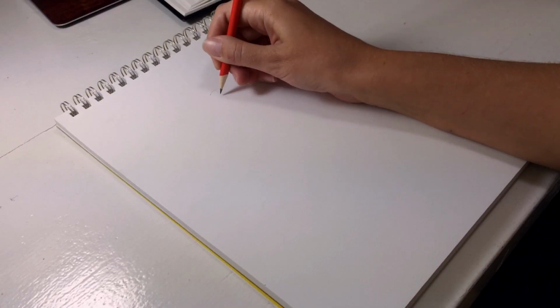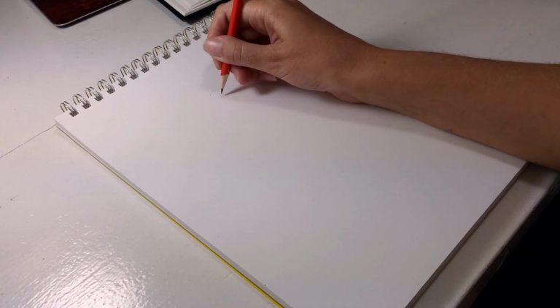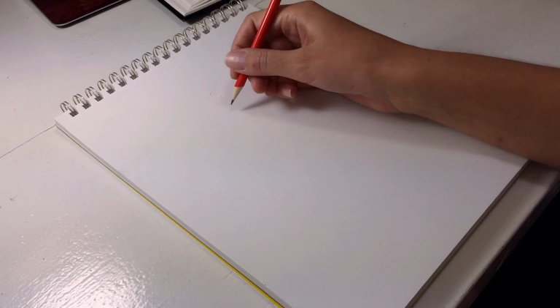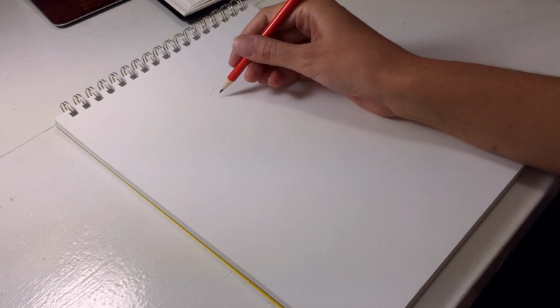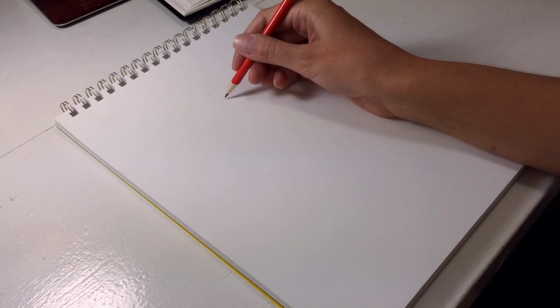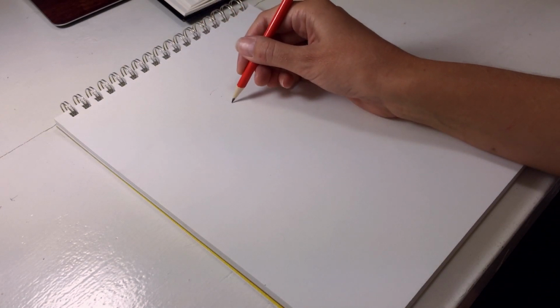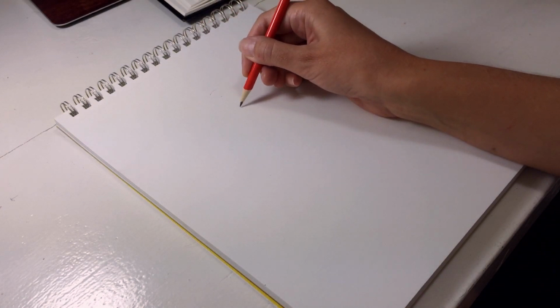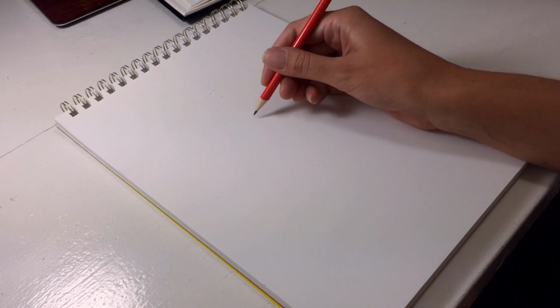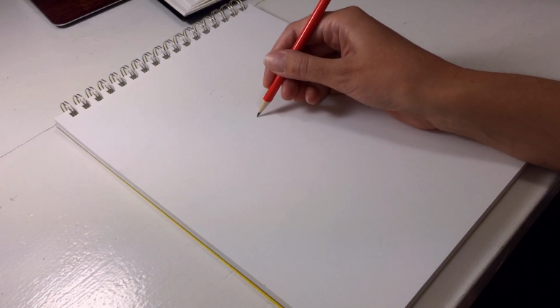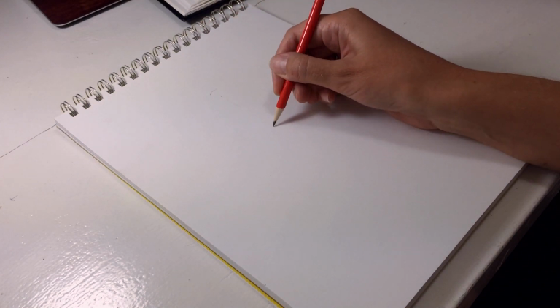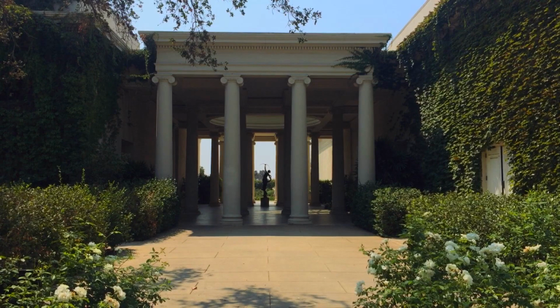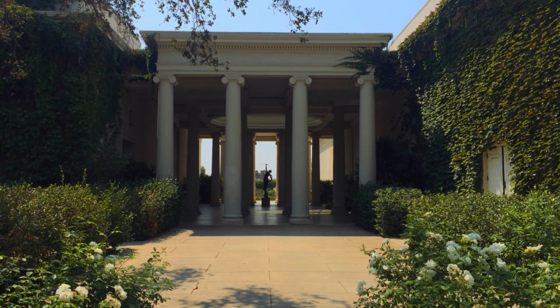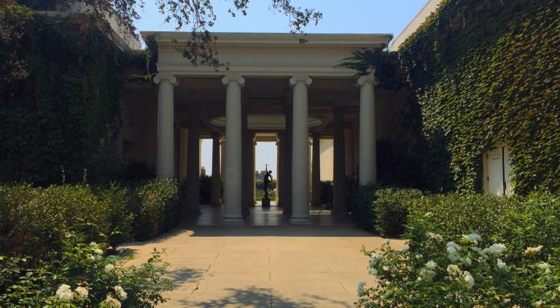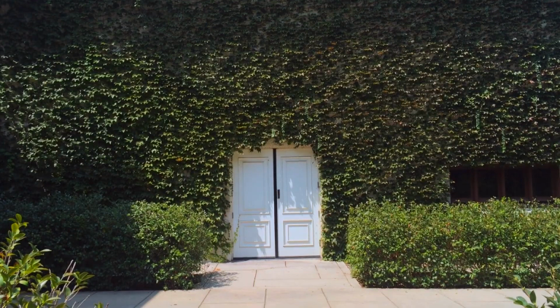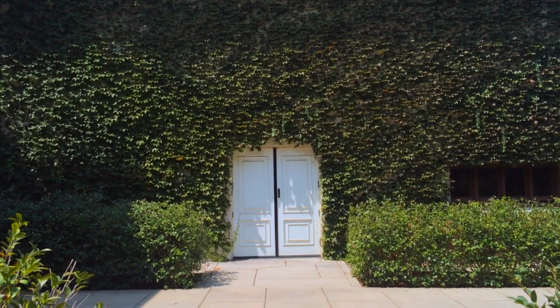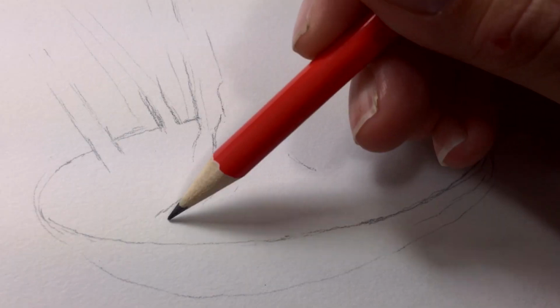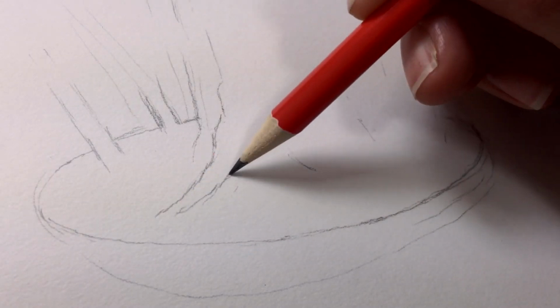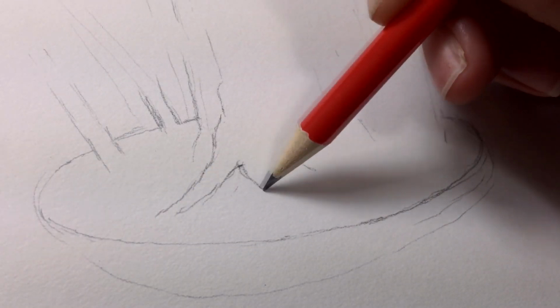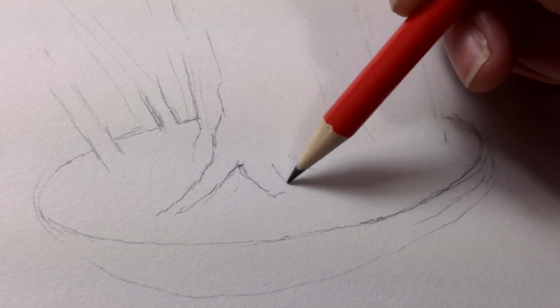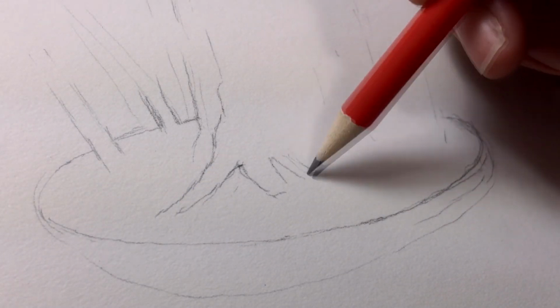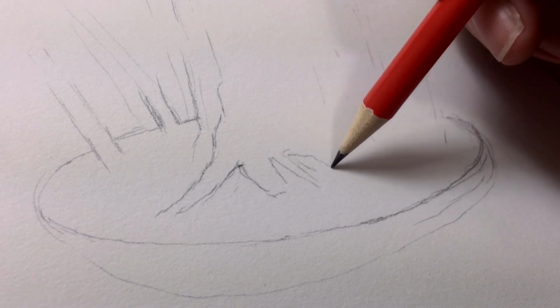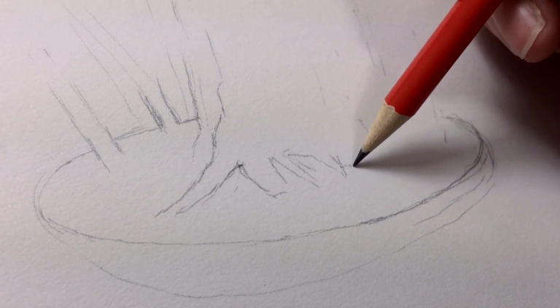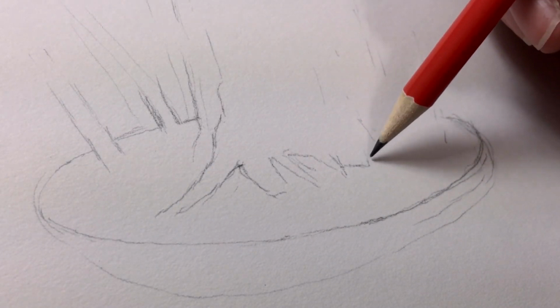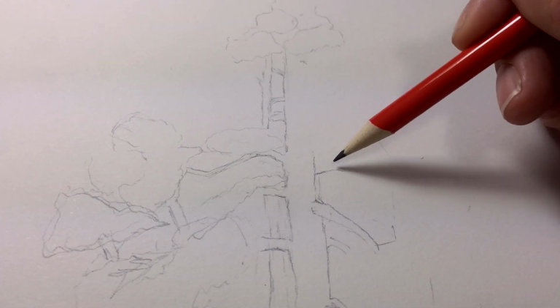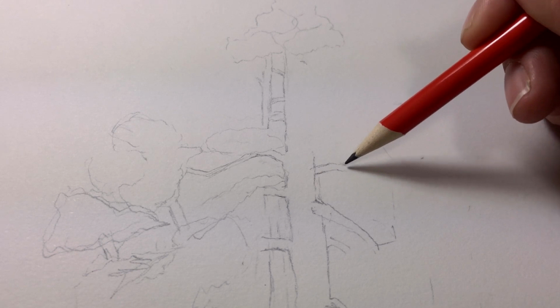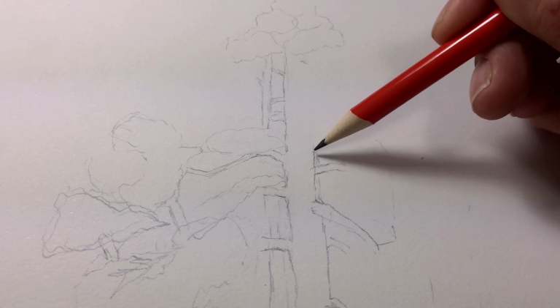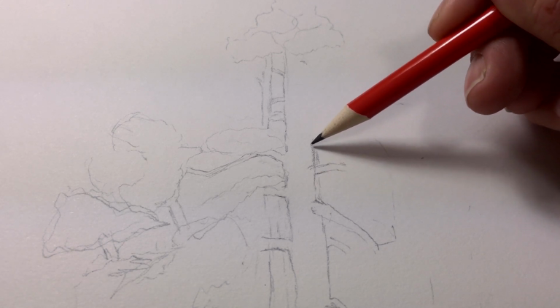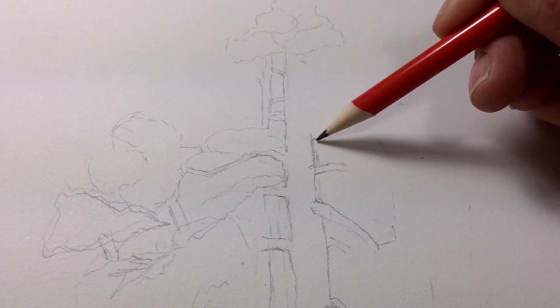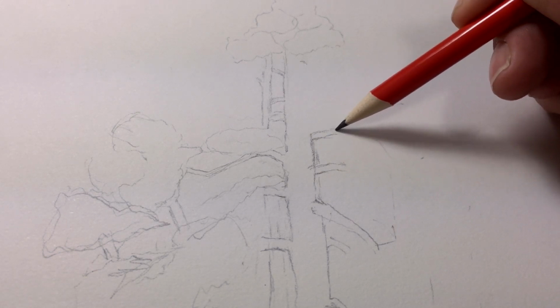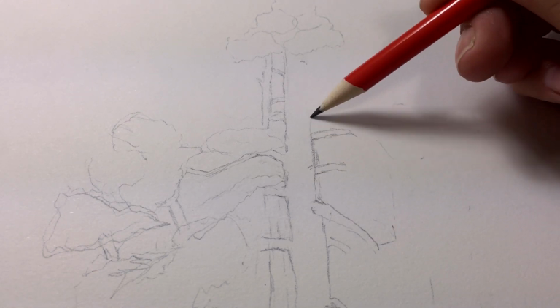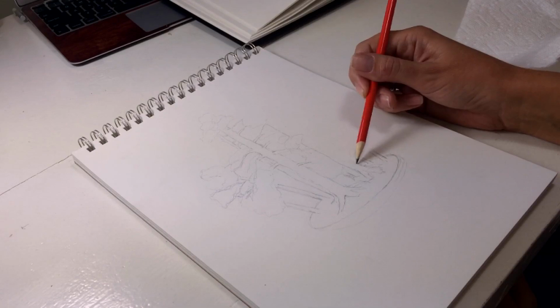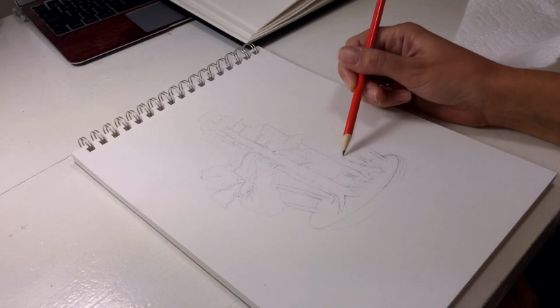I start off with a regular pencil, making a rough outline of the drawing, just sorting out the height and the width. I complete the whole drawing using a regular pencil. I don't have to be perfect here because I'm going to be redoing it later in colored pencil anyway.